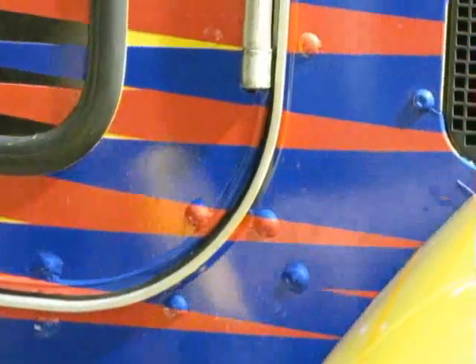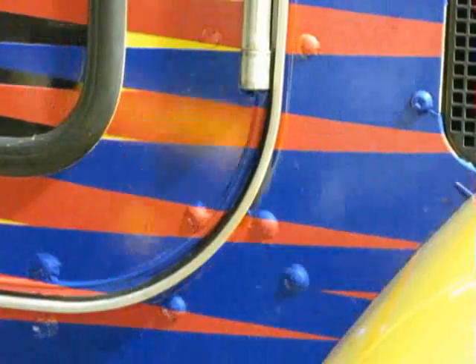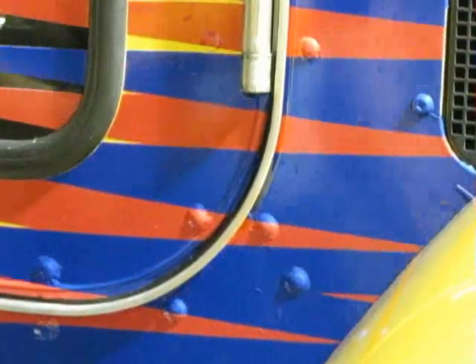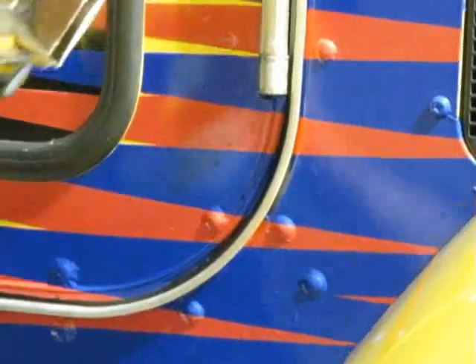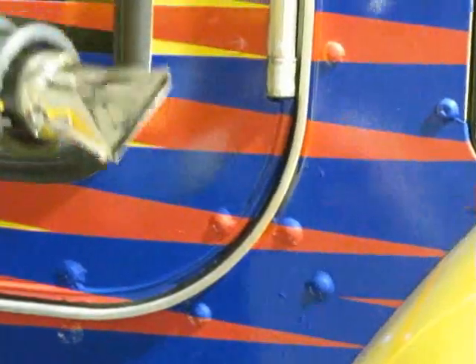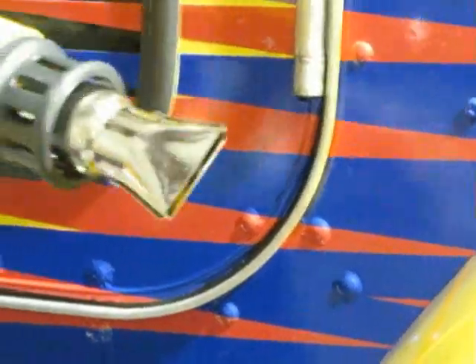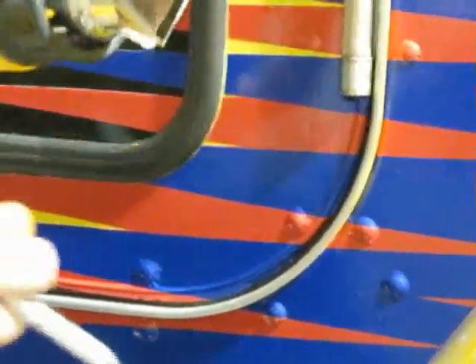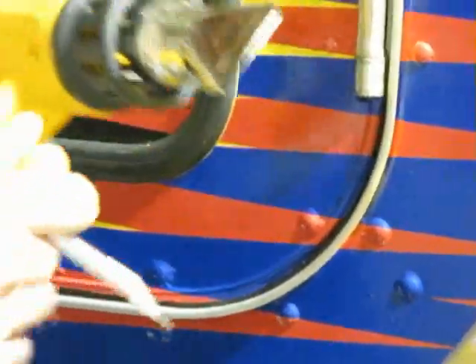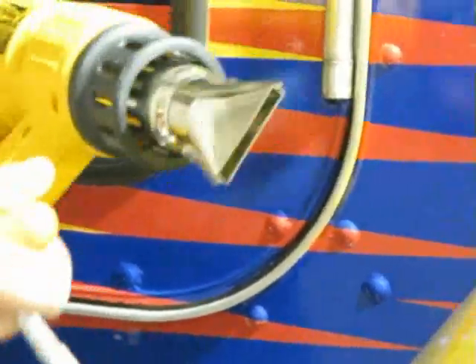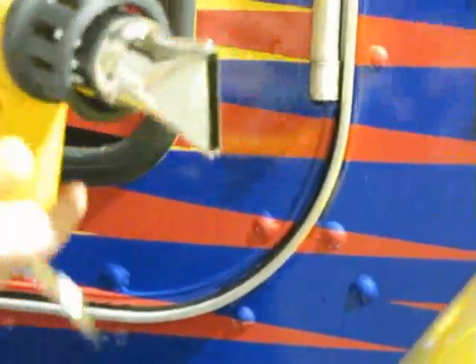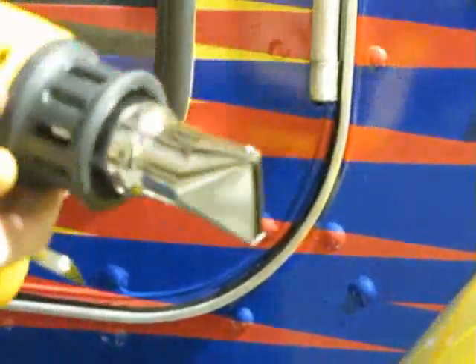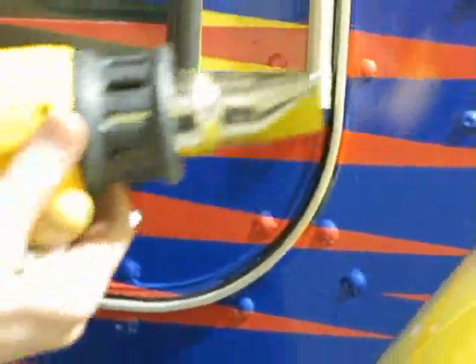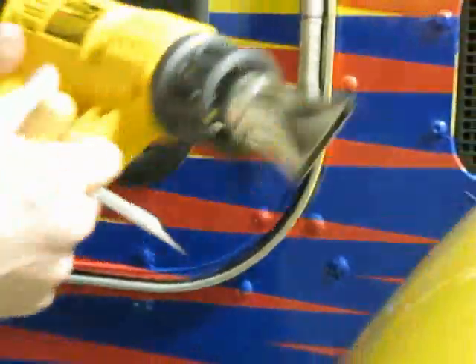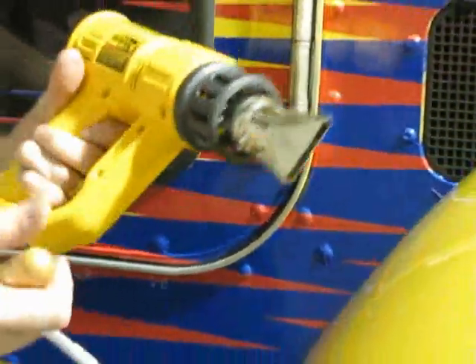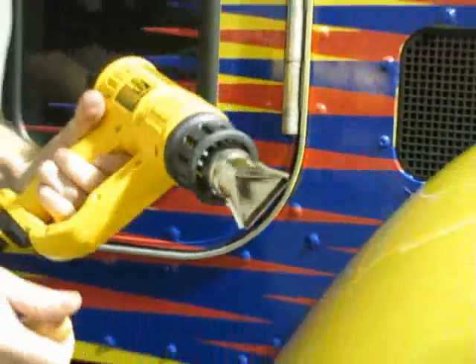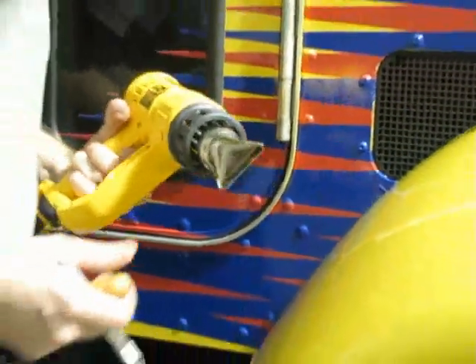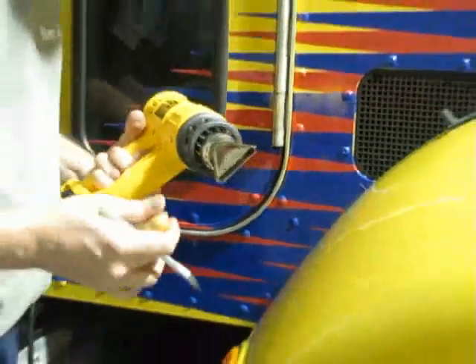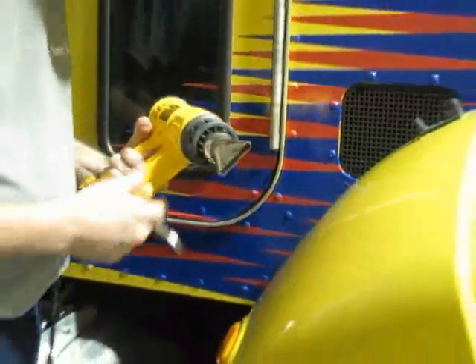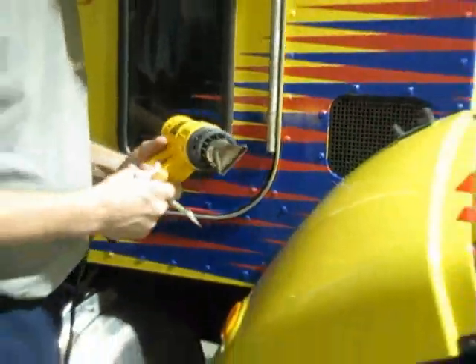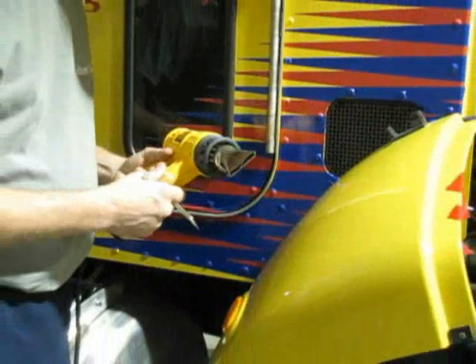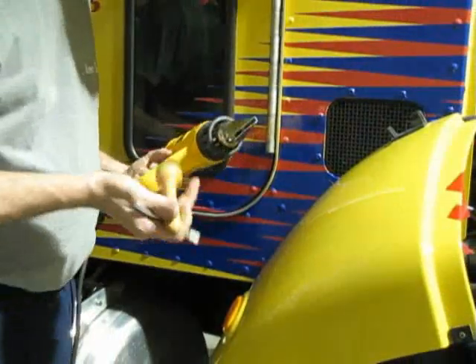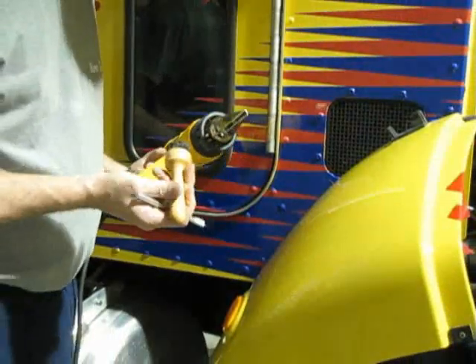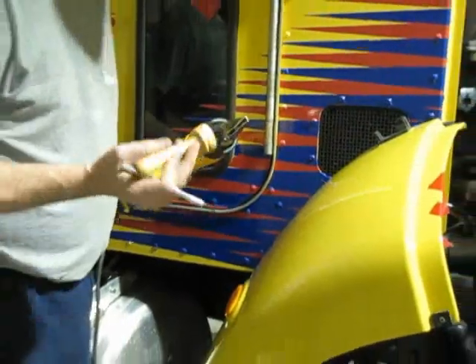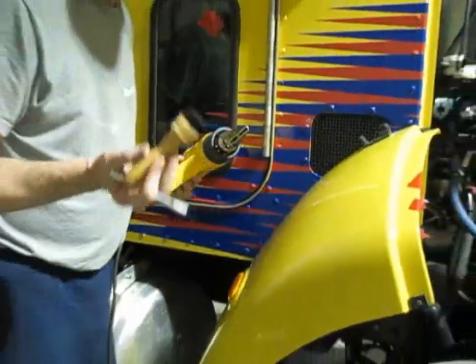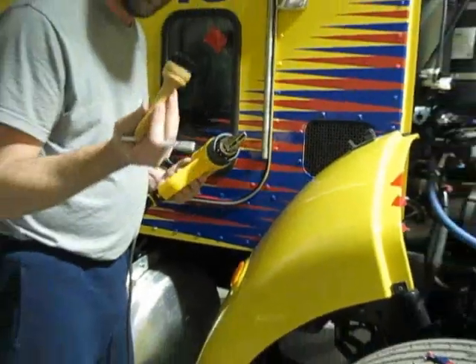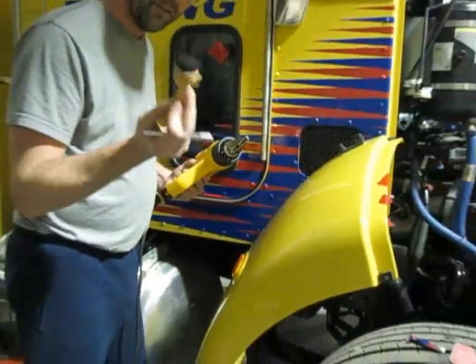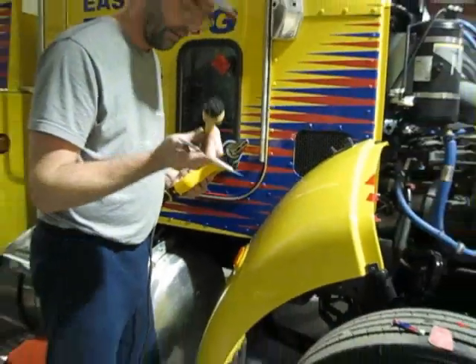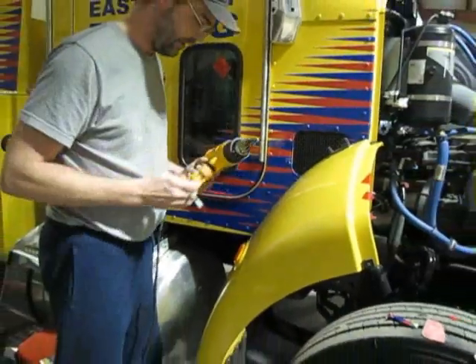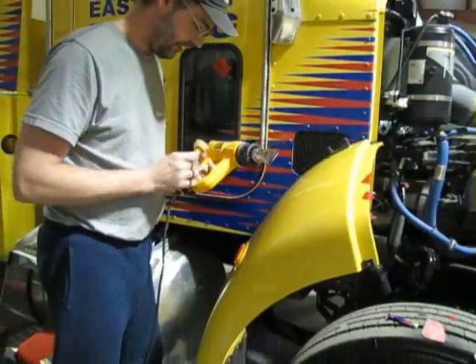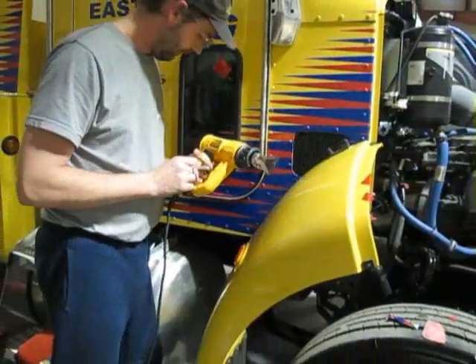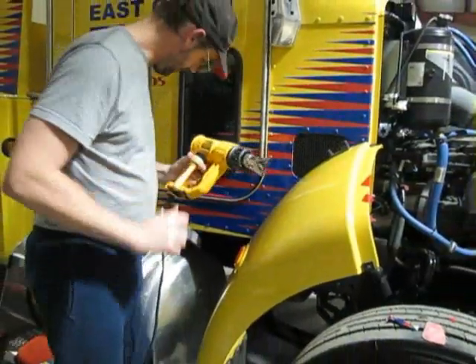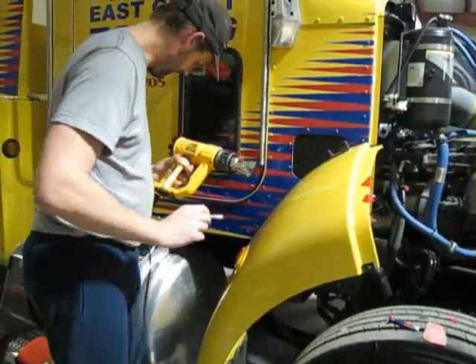When you come back with the heat gun — this one's a 1200 watt — a rivet brush is all you need.